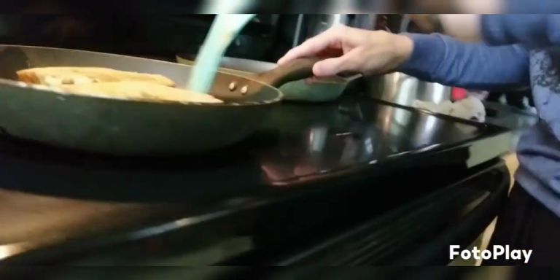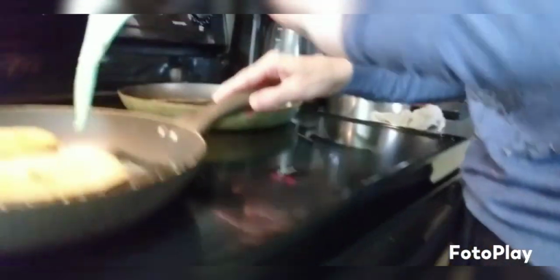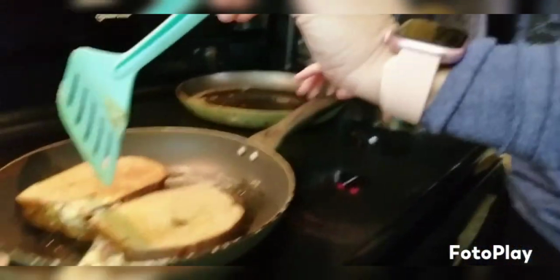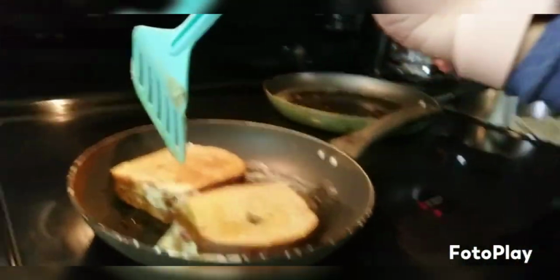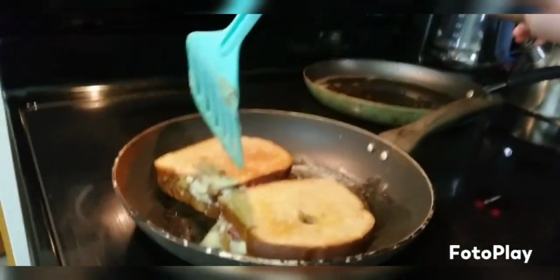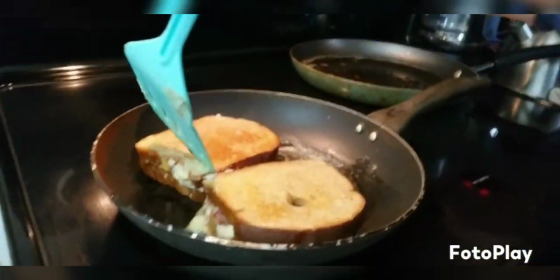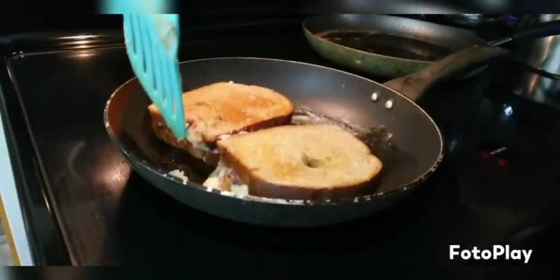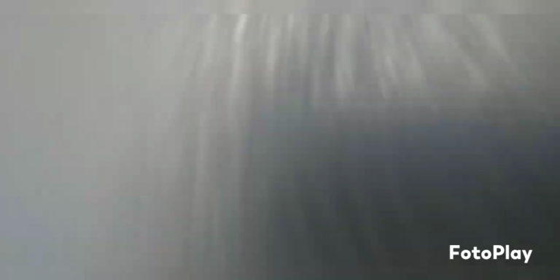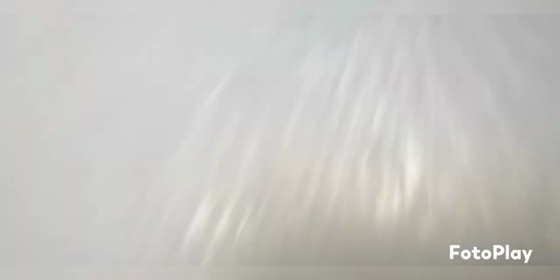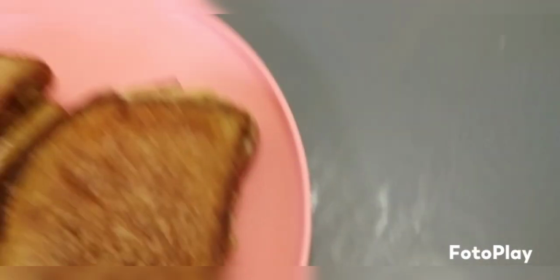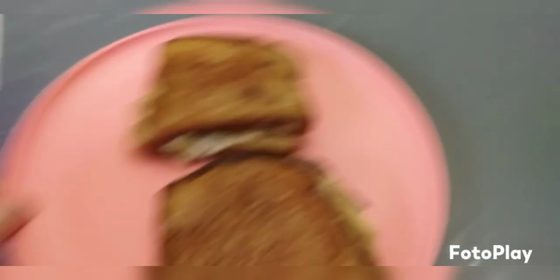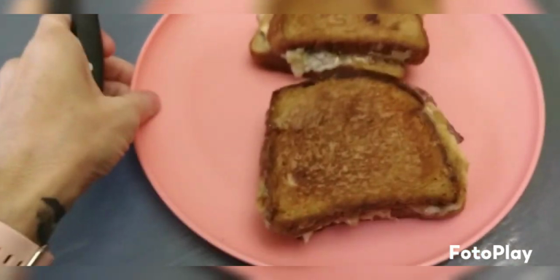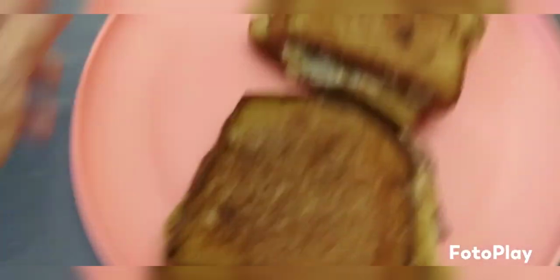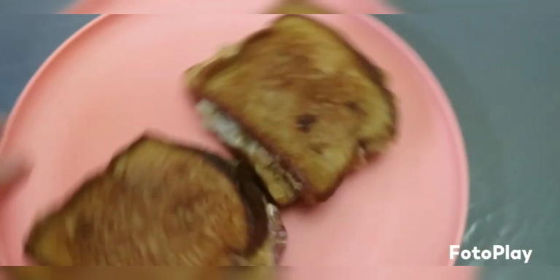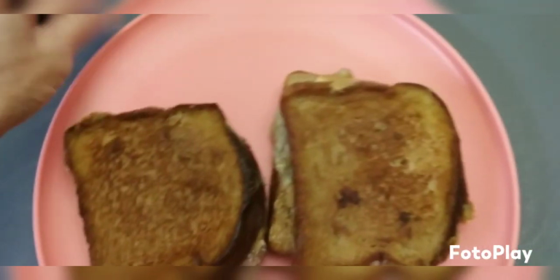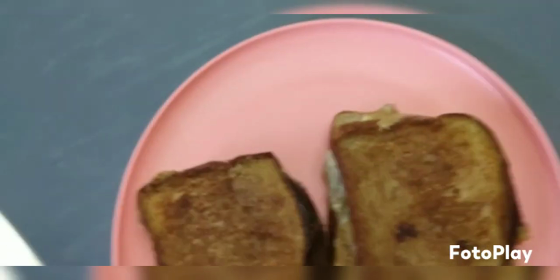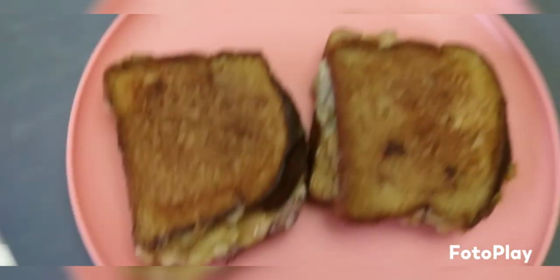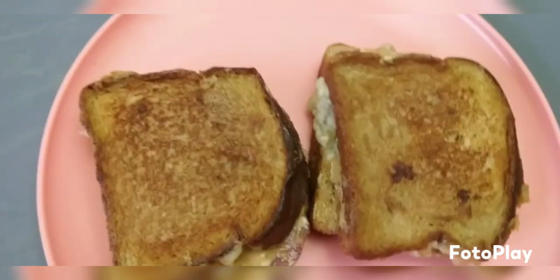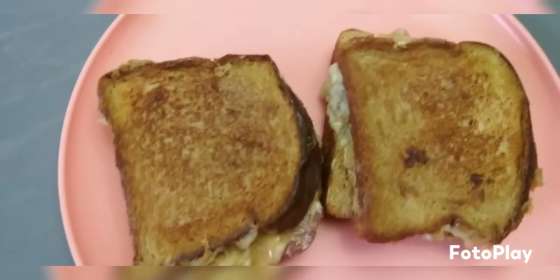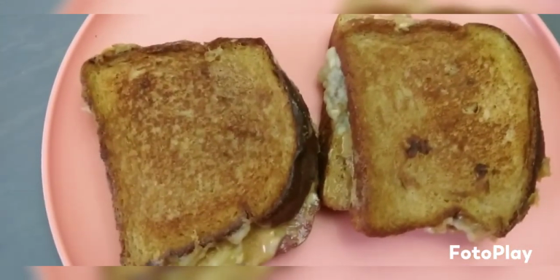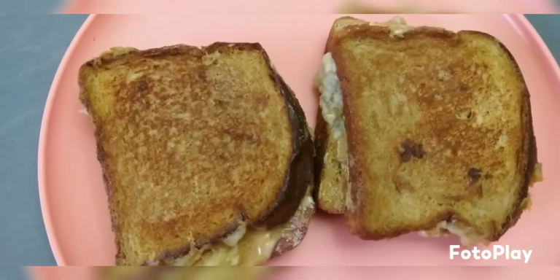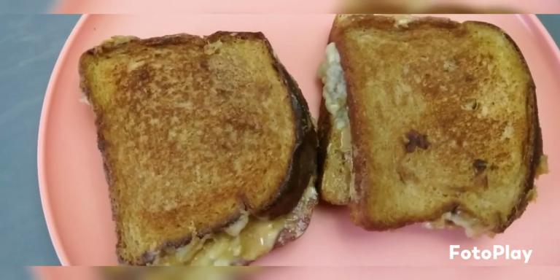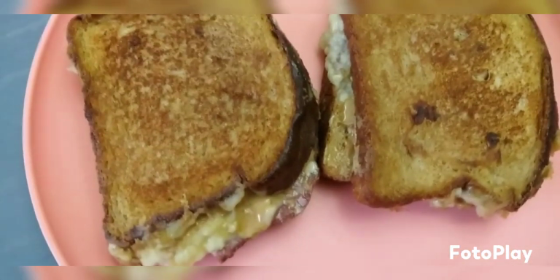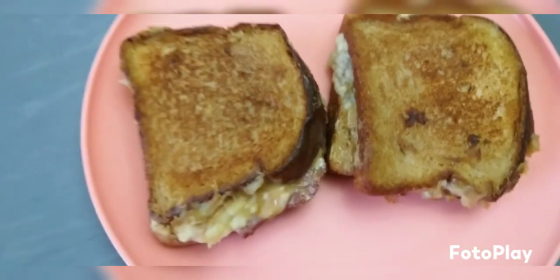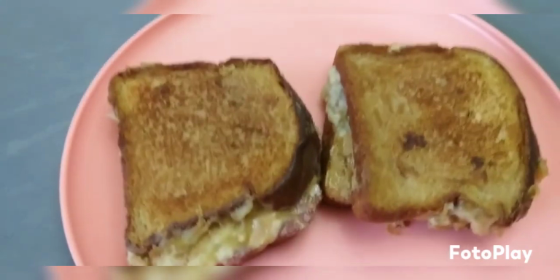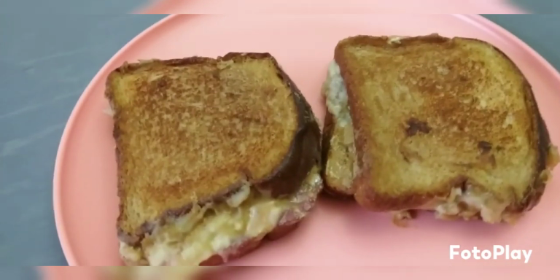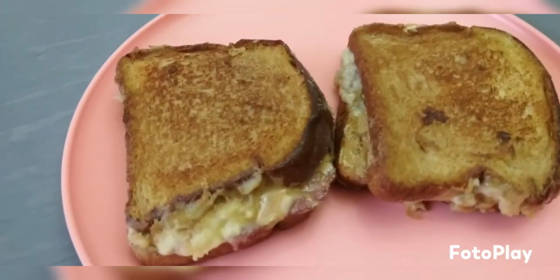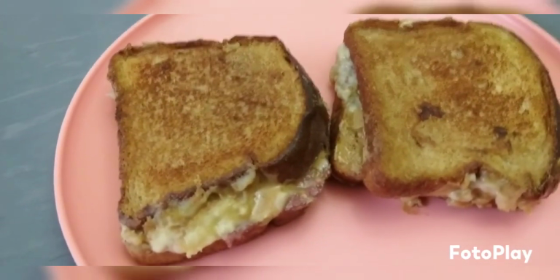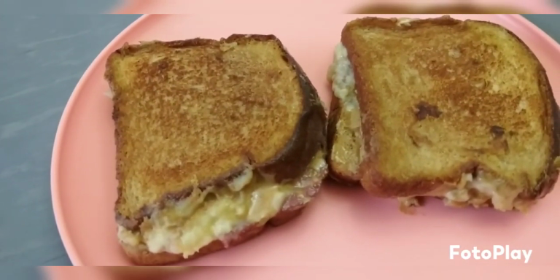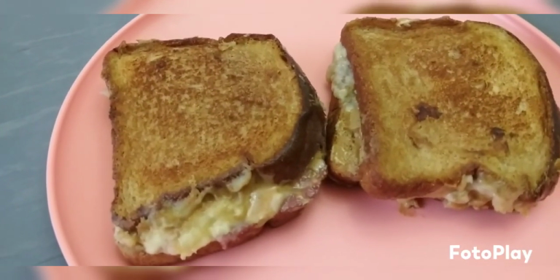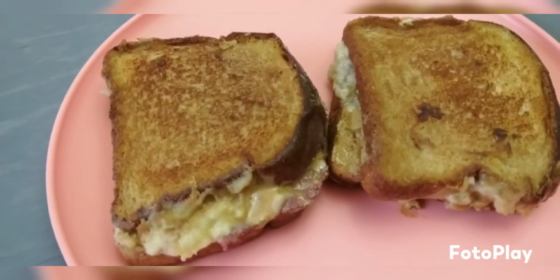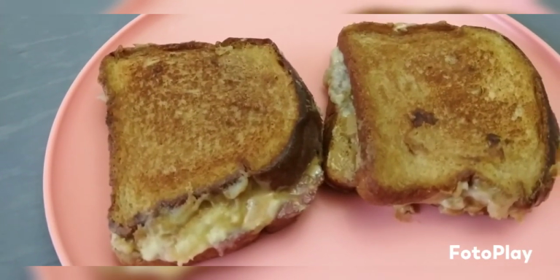You just fry it up. They said Elvis liked white Wonder Bread, but I used wheat bread. And that's the end result right there — I was just thinking it was going to be something totally different.